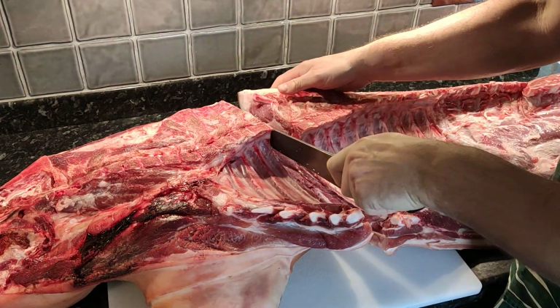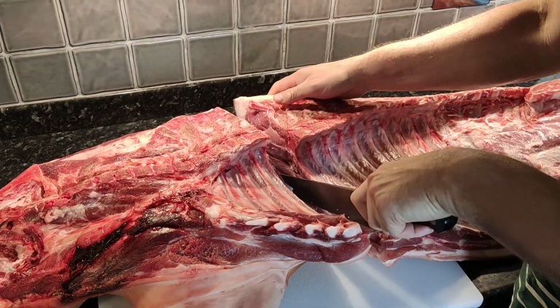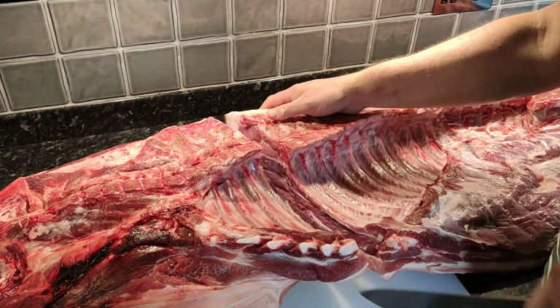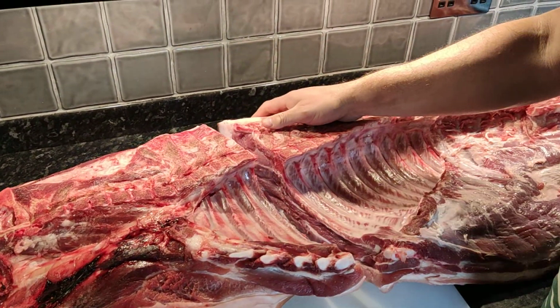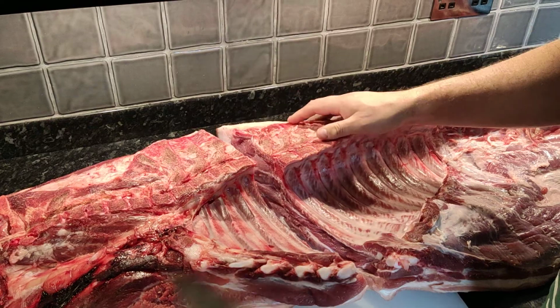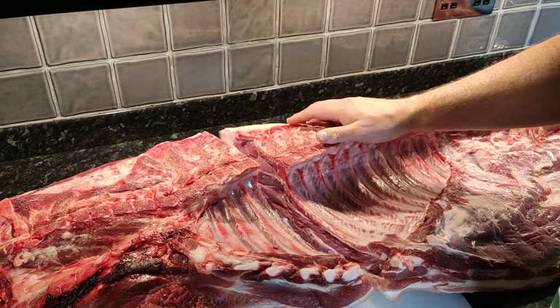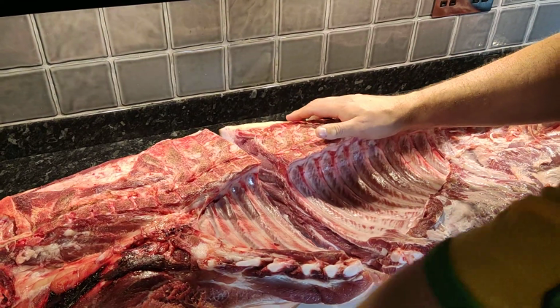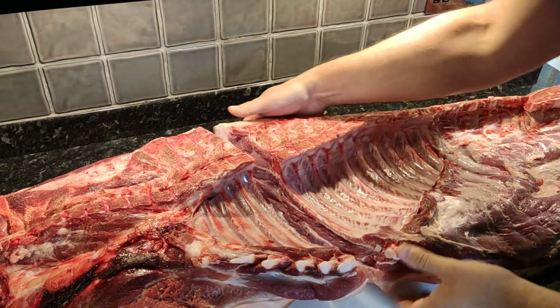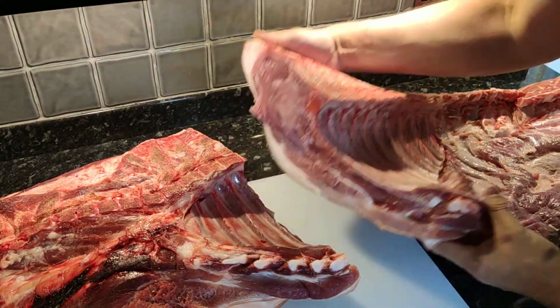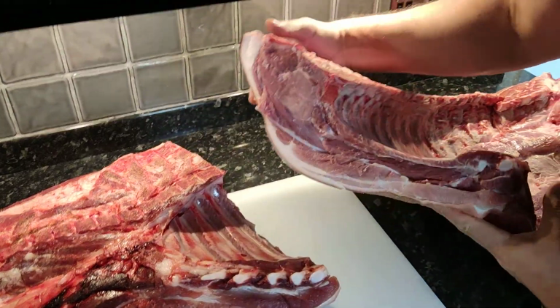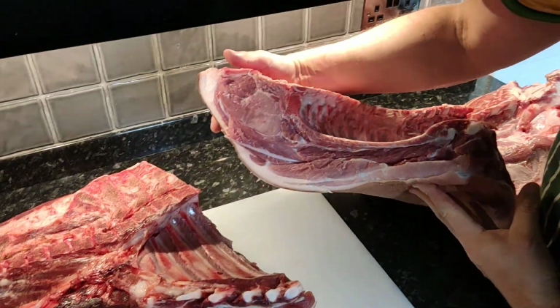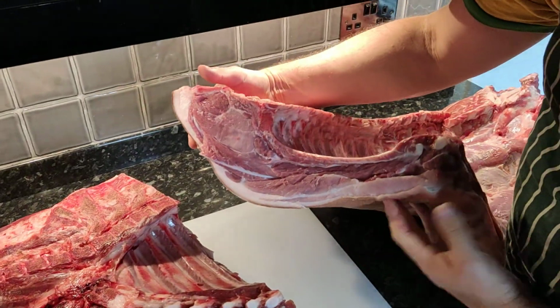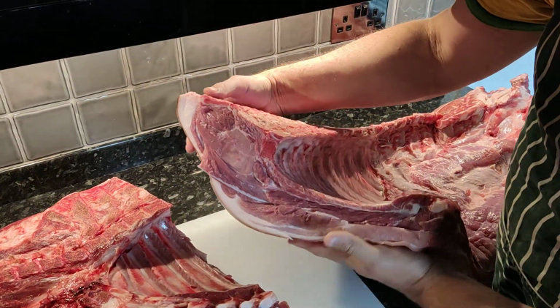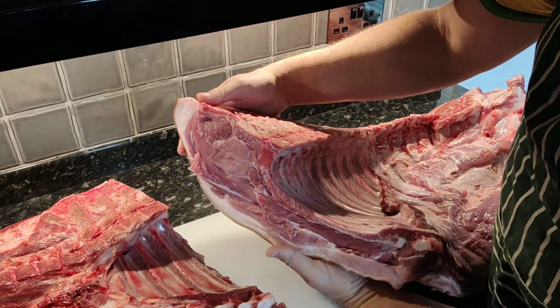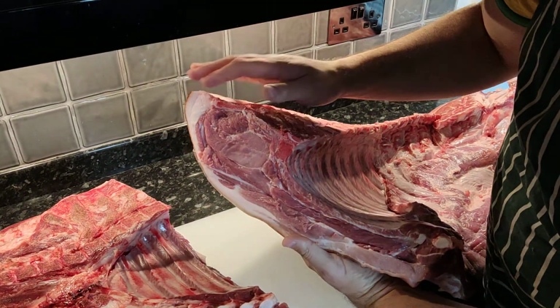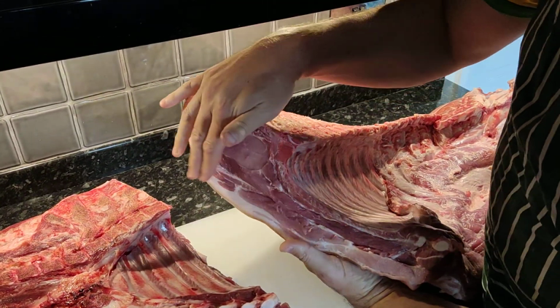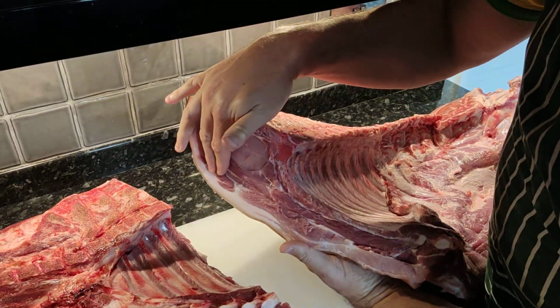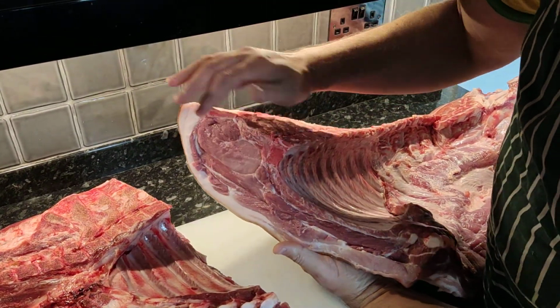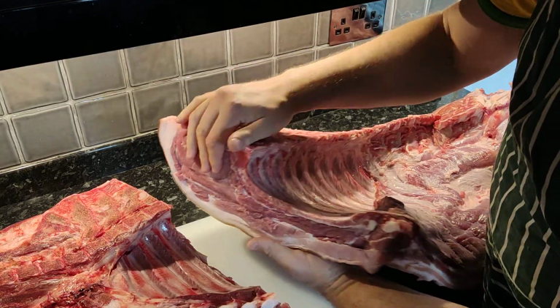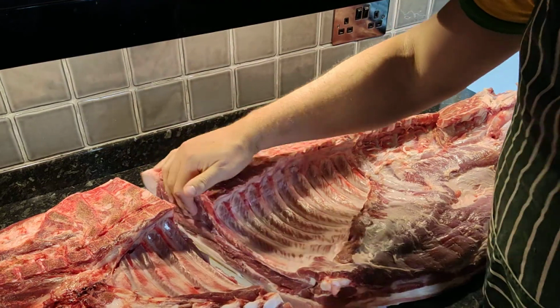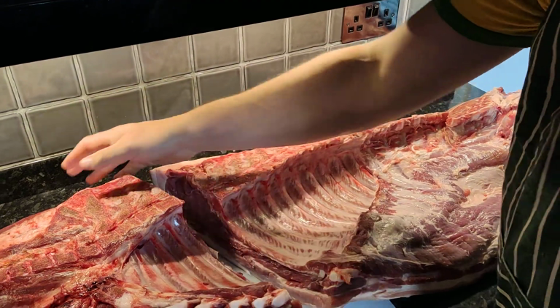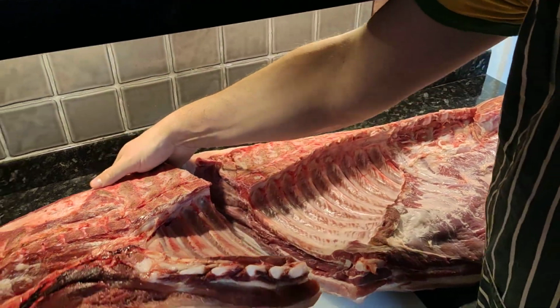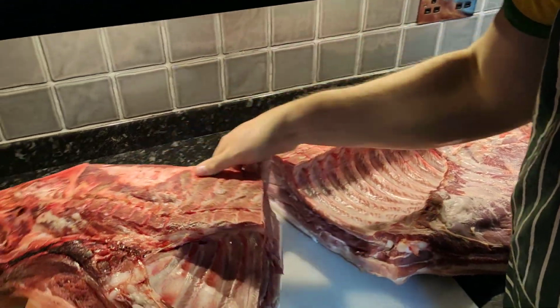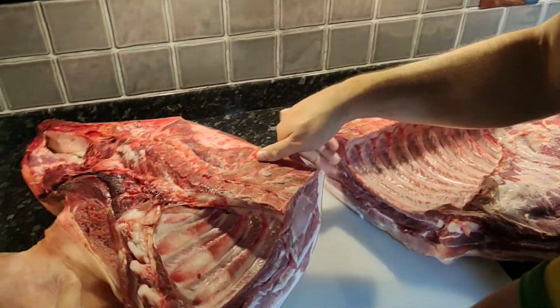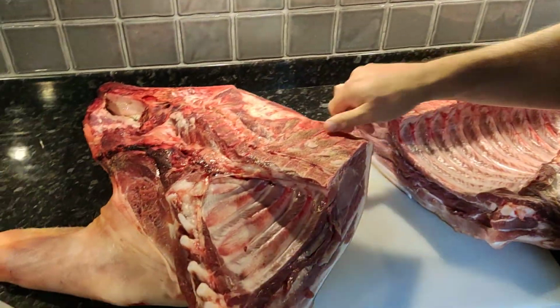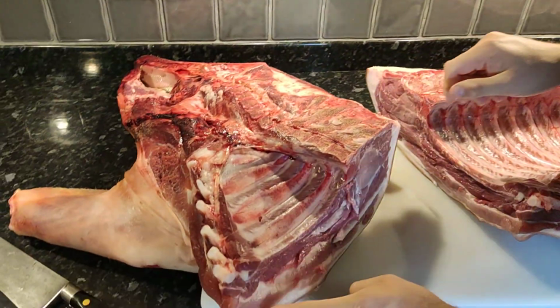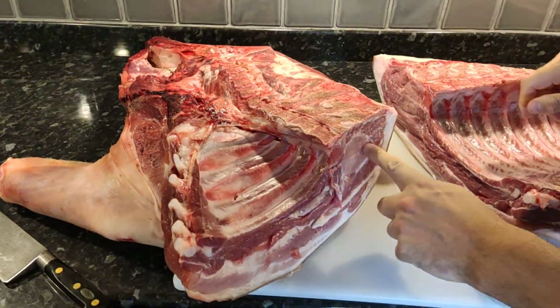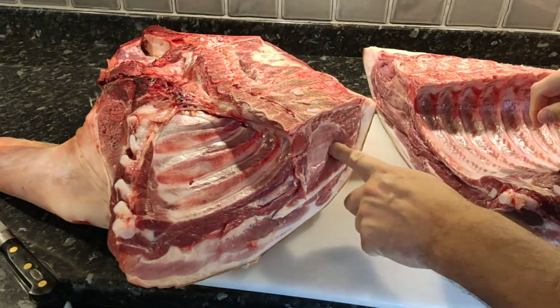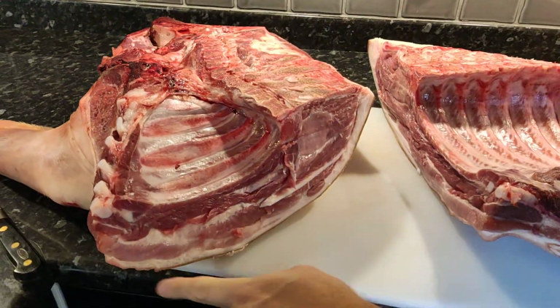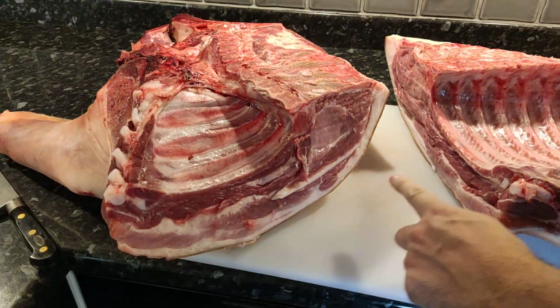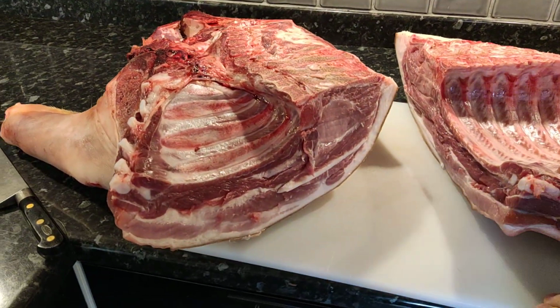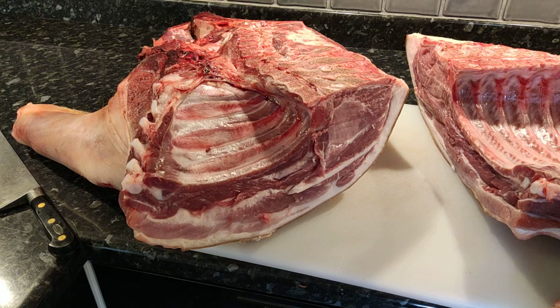You can see there's my middle — I've got belly, and you've got the start of the chops, and then the shoulder is here. I'm going to take the head off in a second.